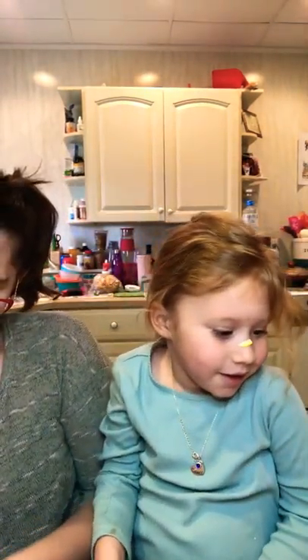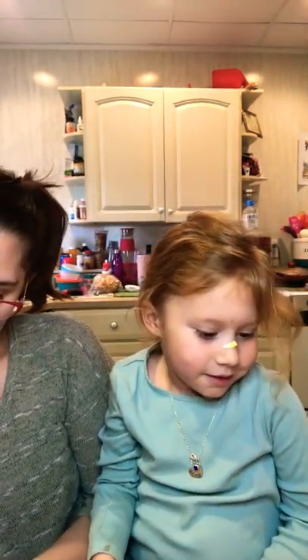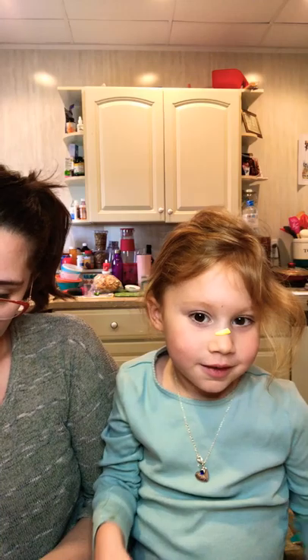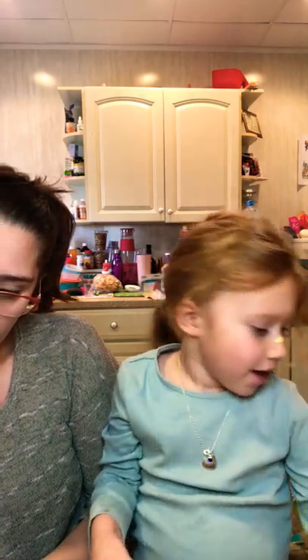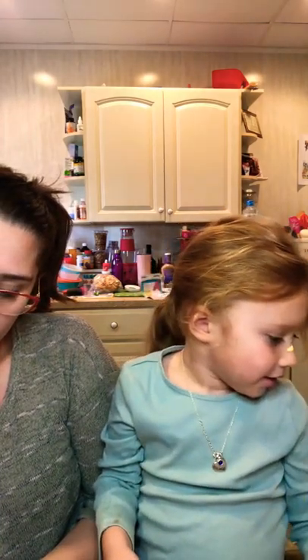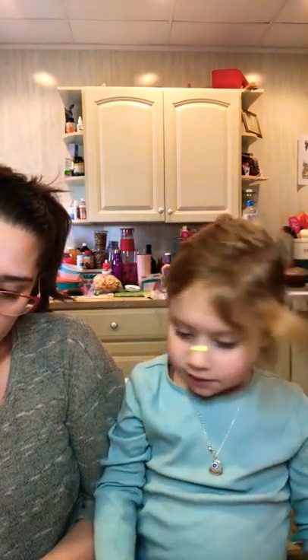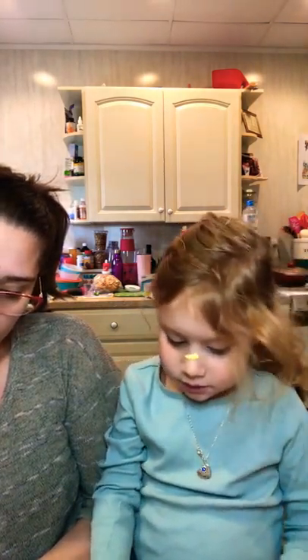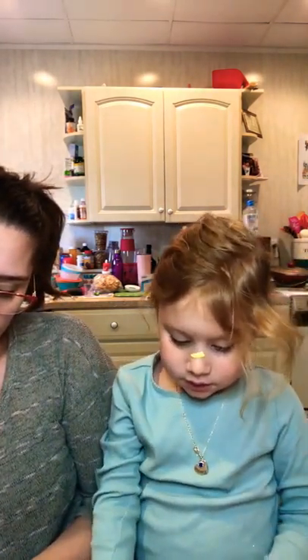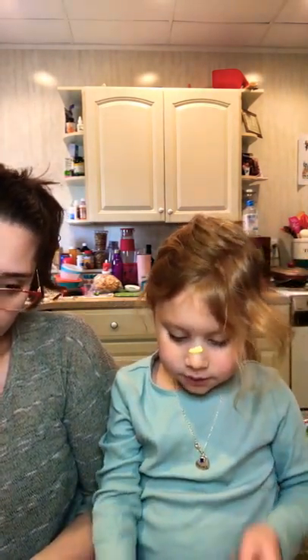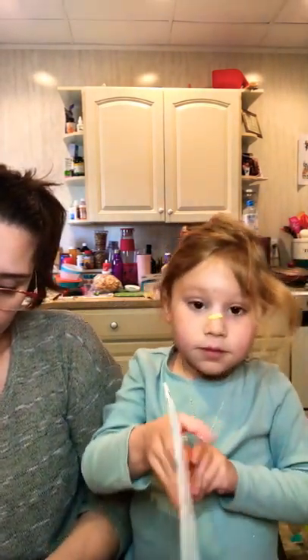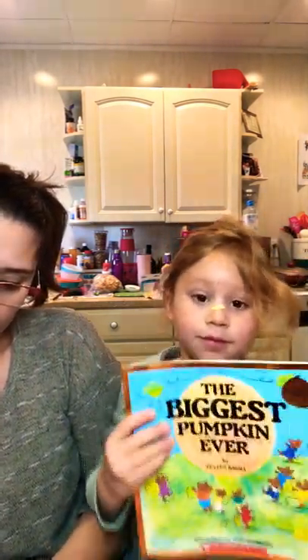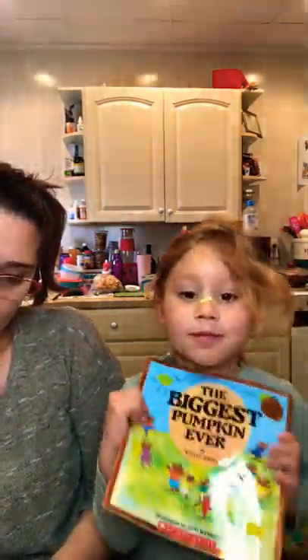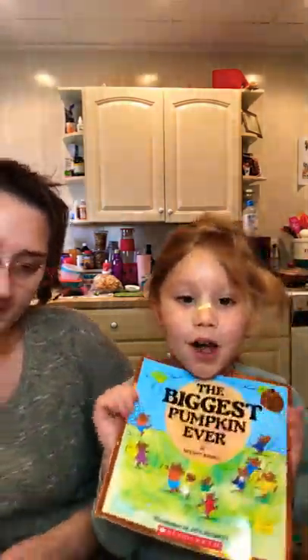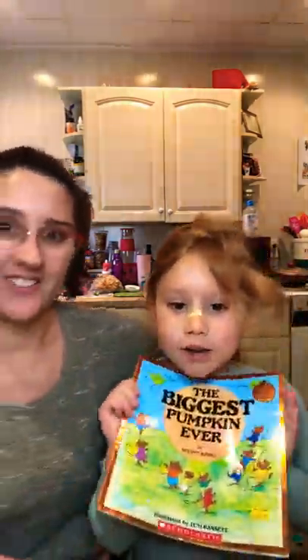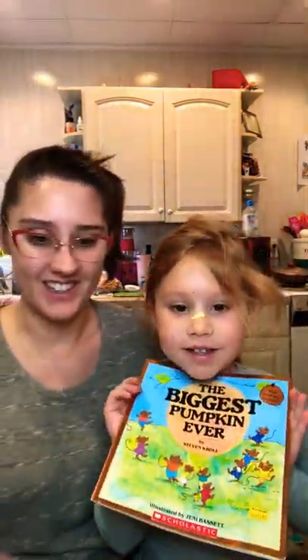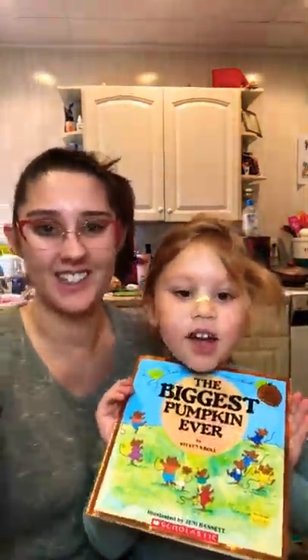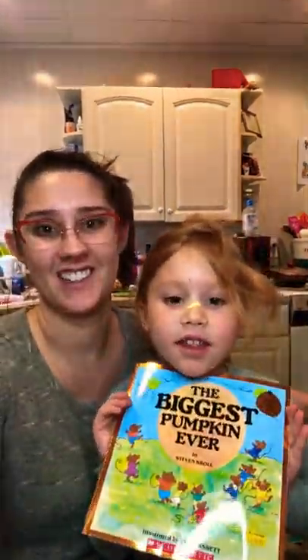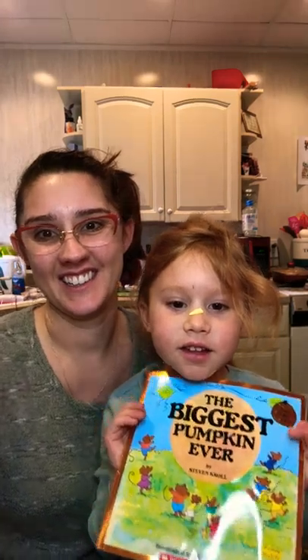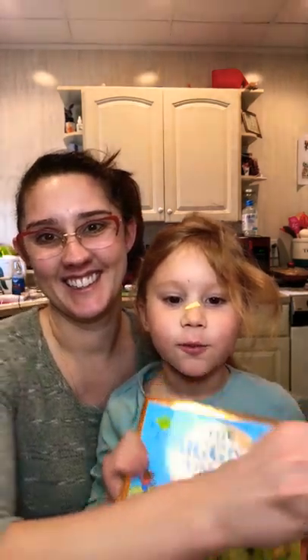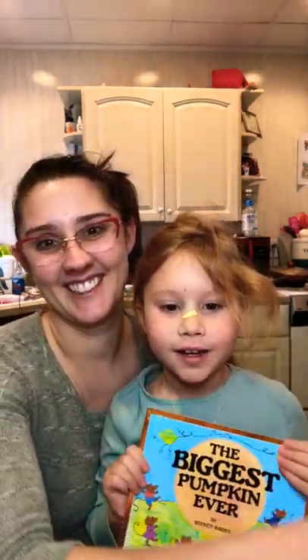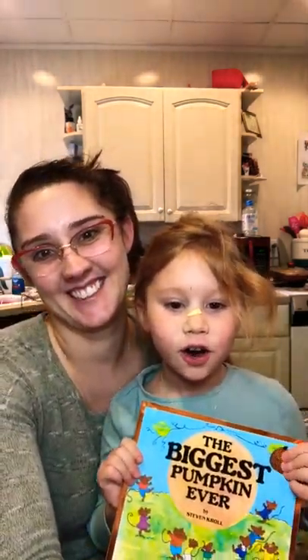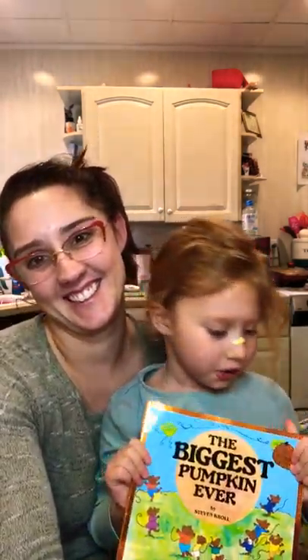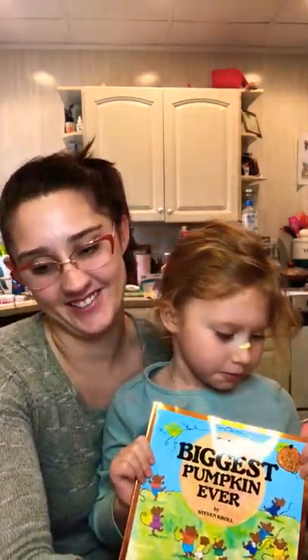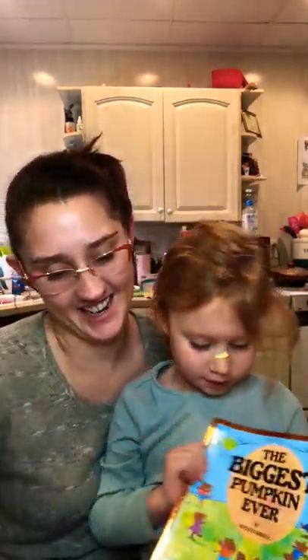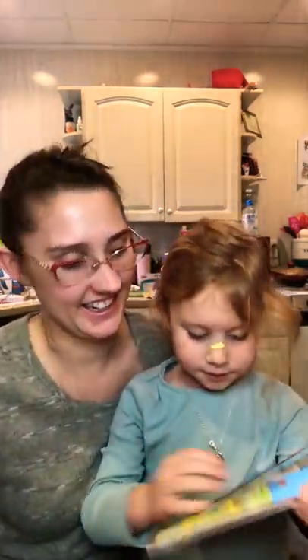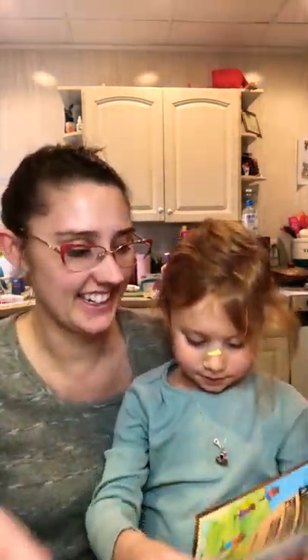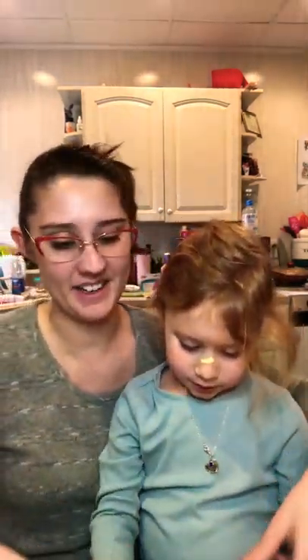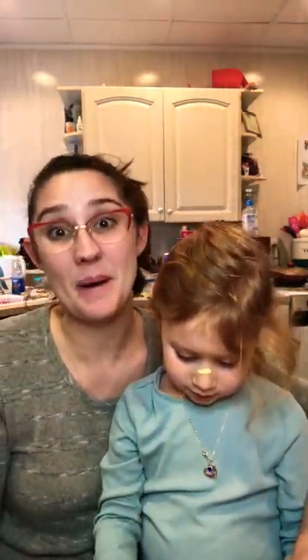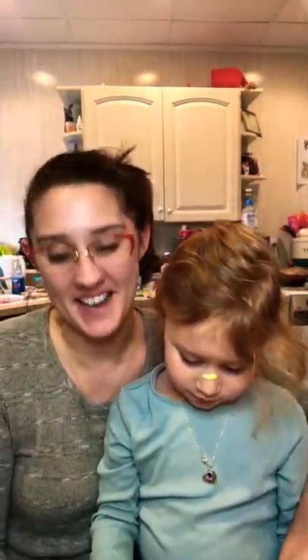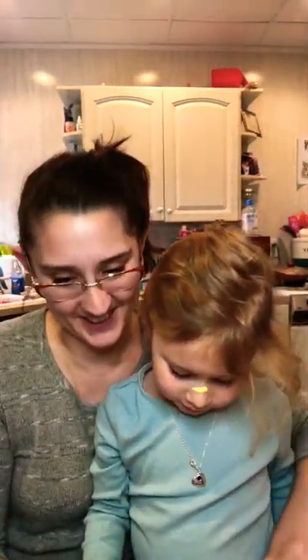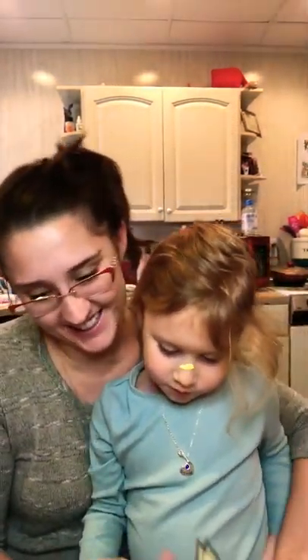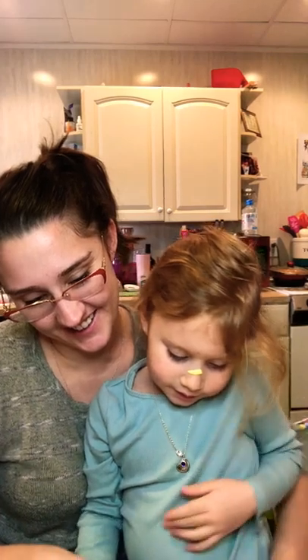We're going to get our book ready. Show them a picture of the book again. This is what it's called — 'The Biggest Pumpkin Ever.' Let's get started.